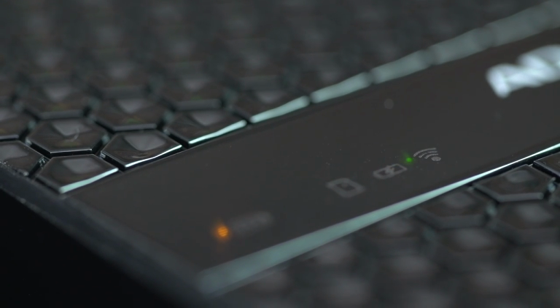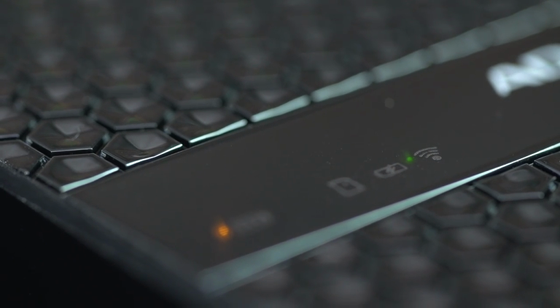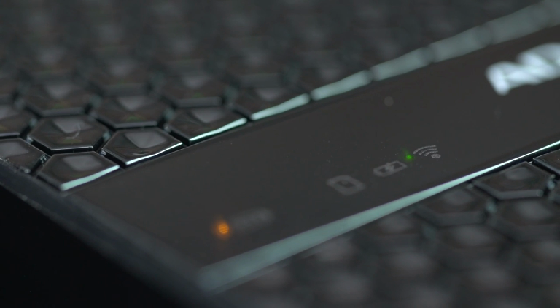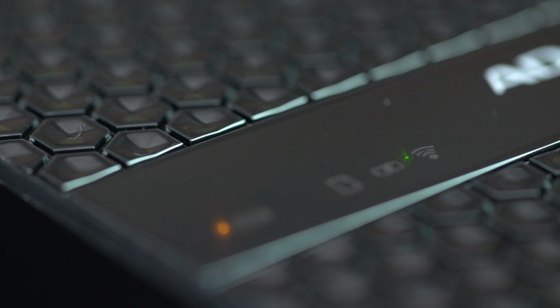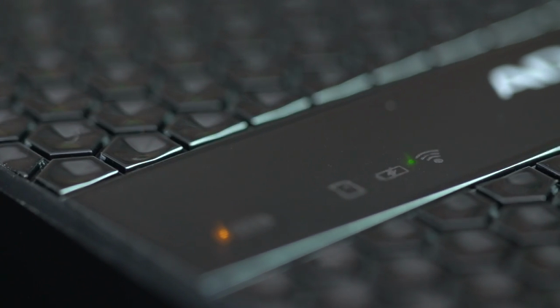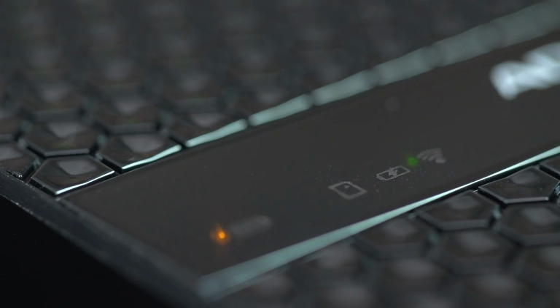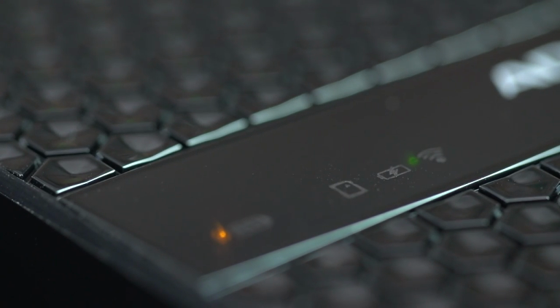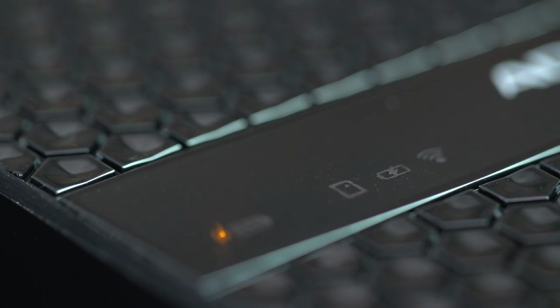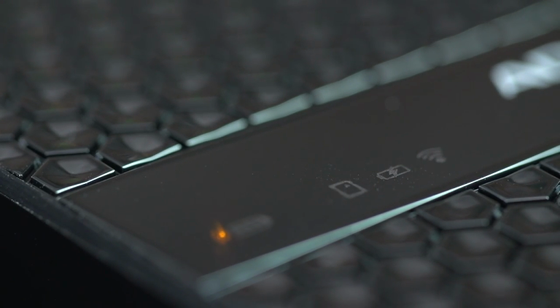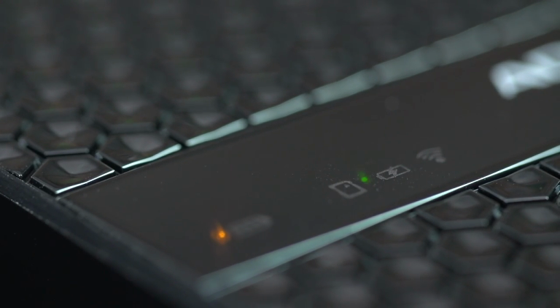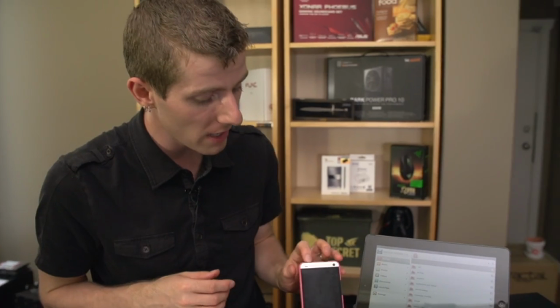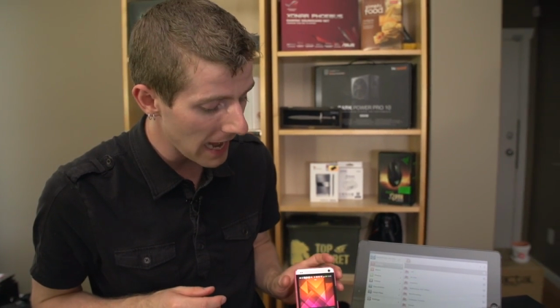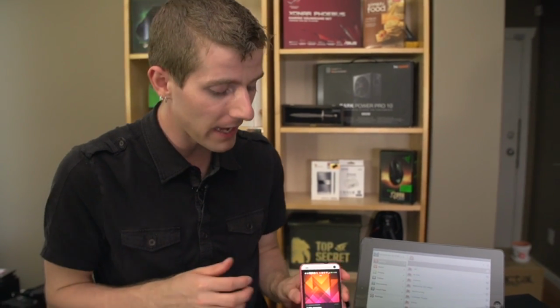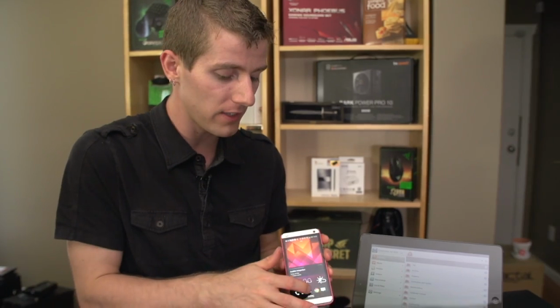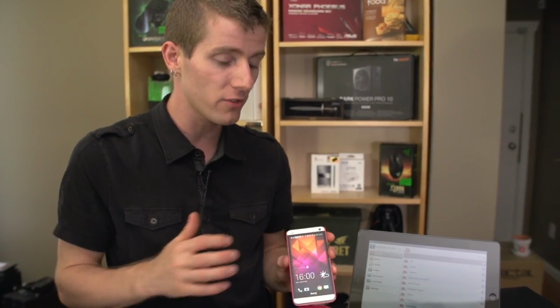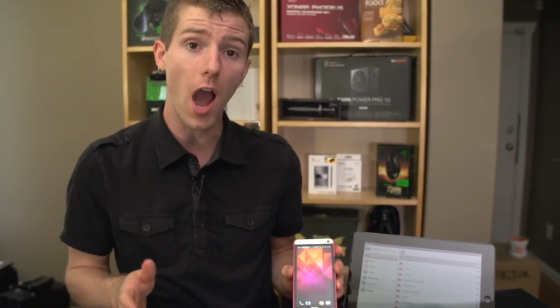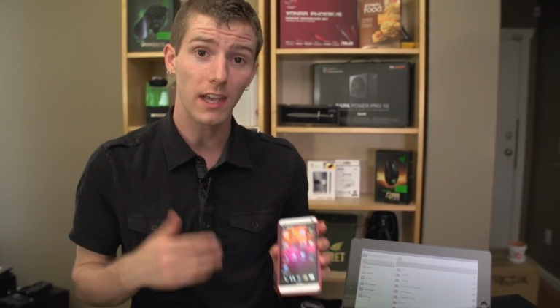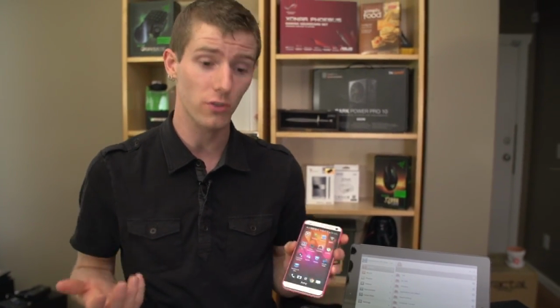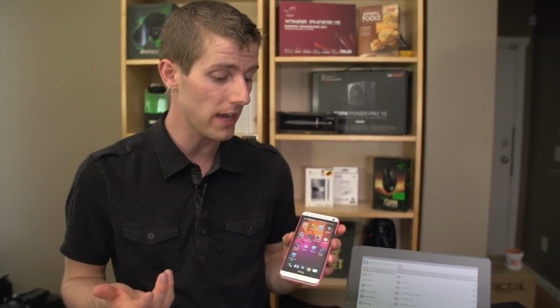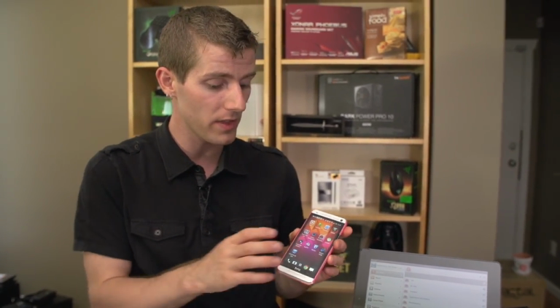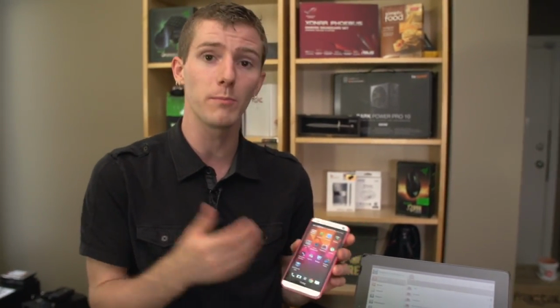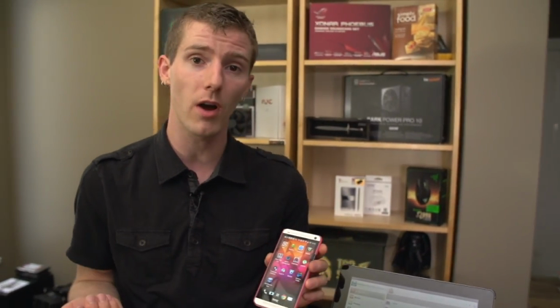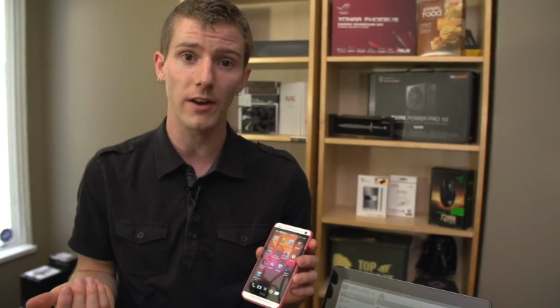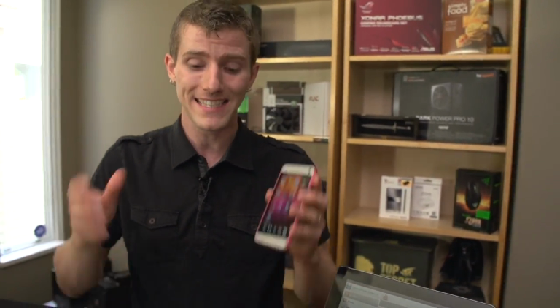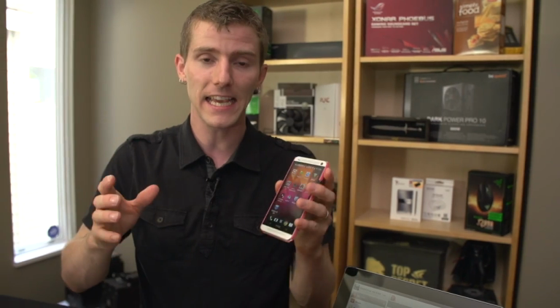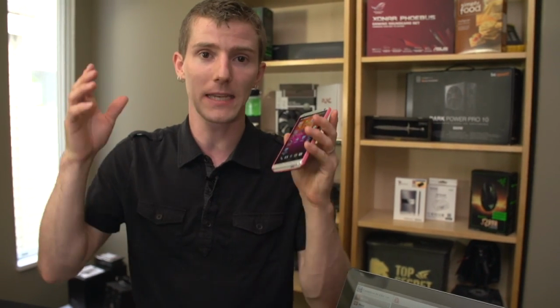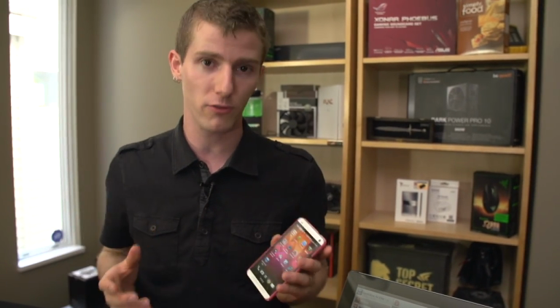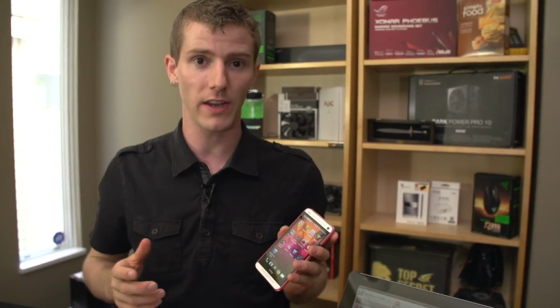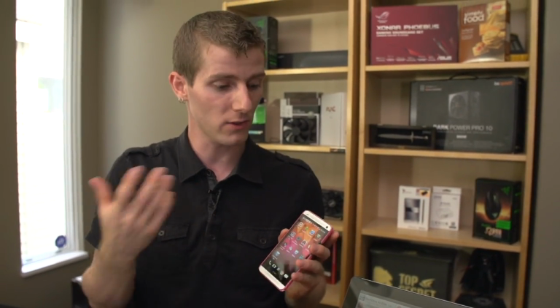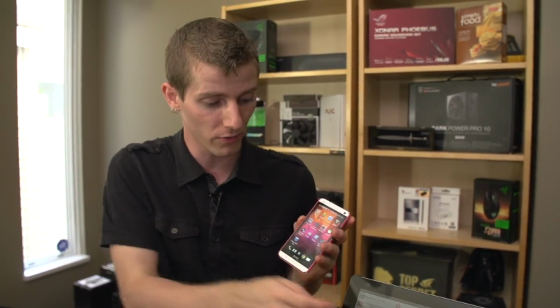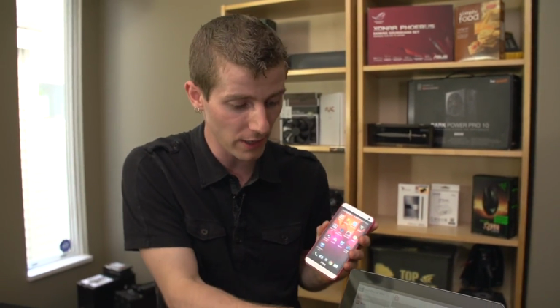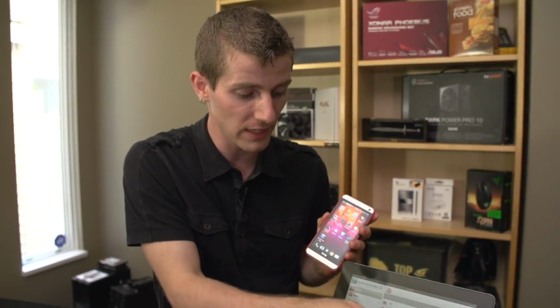Right now we are in wireless transfer mode, which is actually kind of cool. You download the Dash Drive Elite app, and let's face it, it is not as feature-rich as some of the other competing products that are dedicated media streaming devices, like the Corsair Voyager Air, for example.